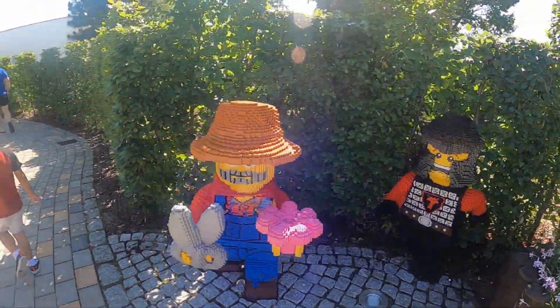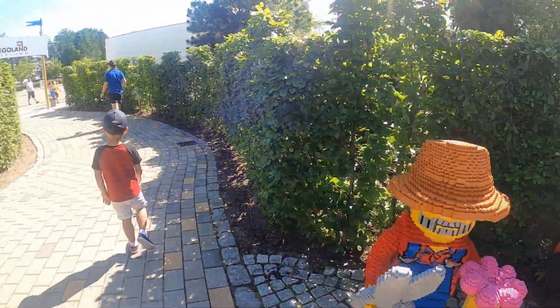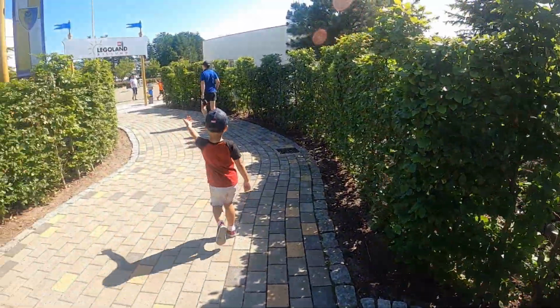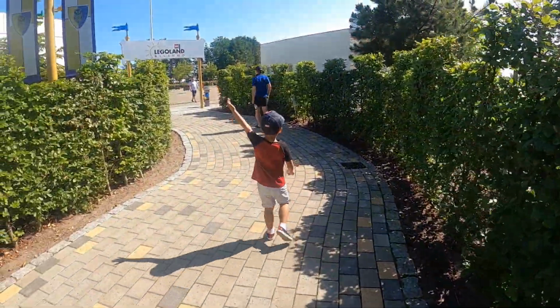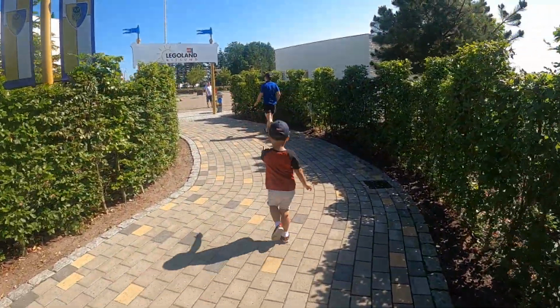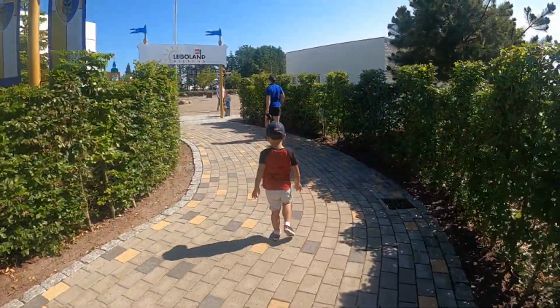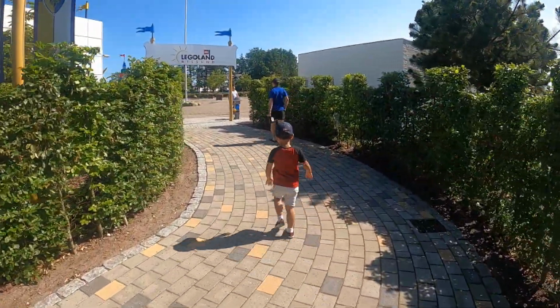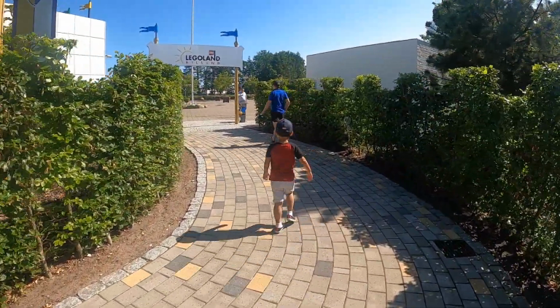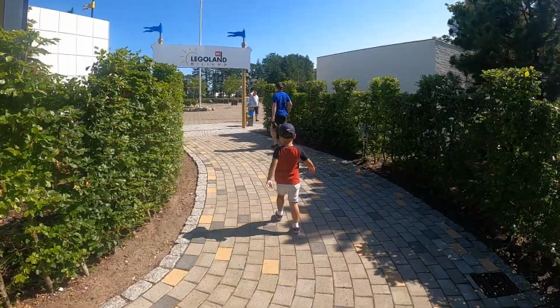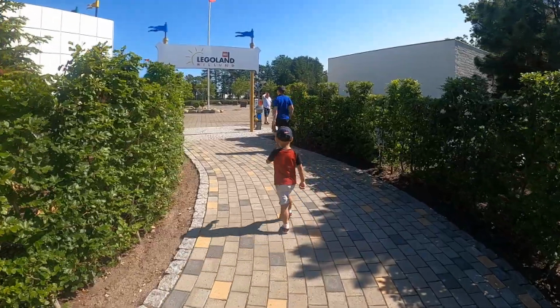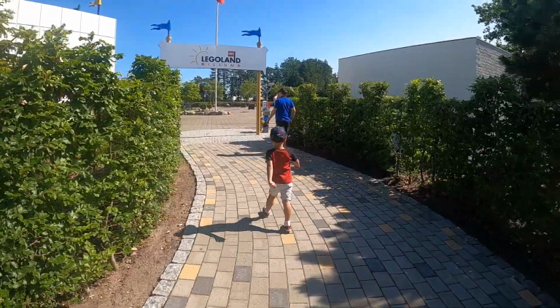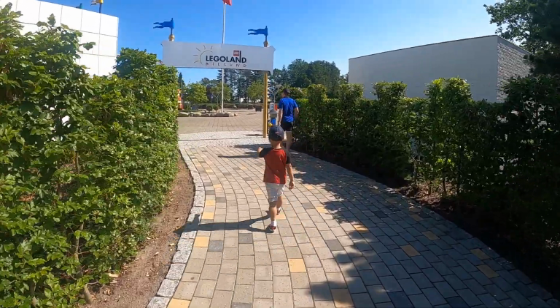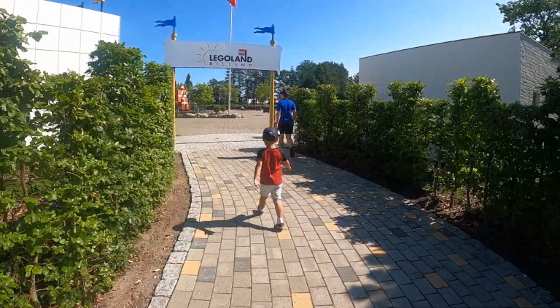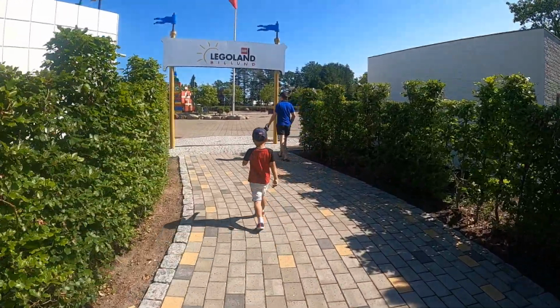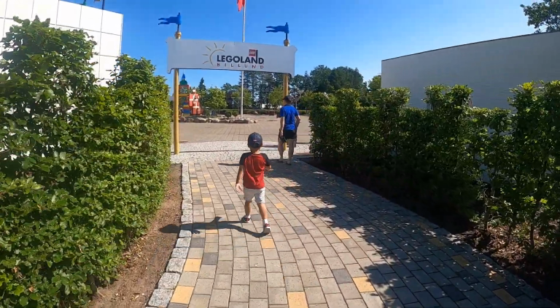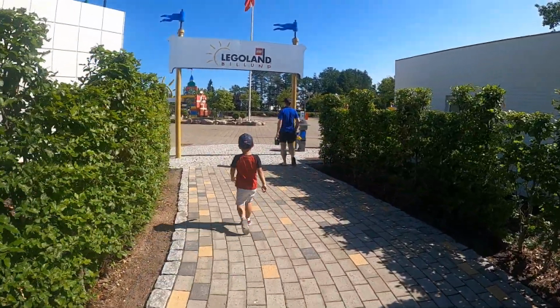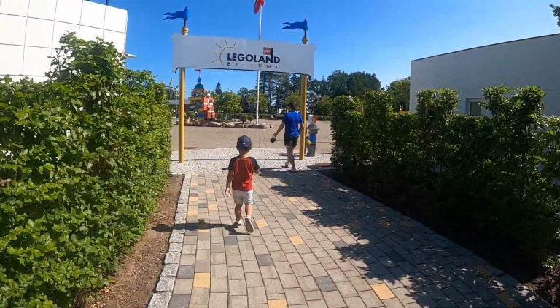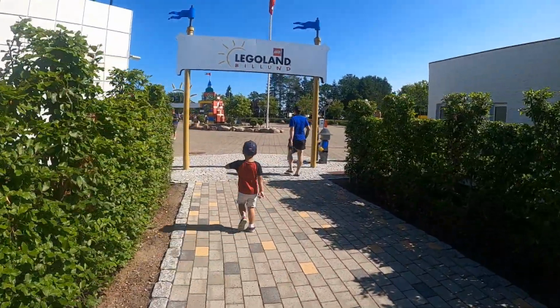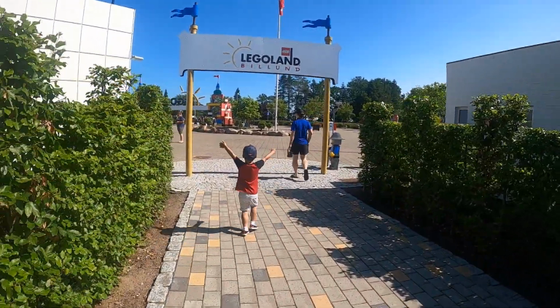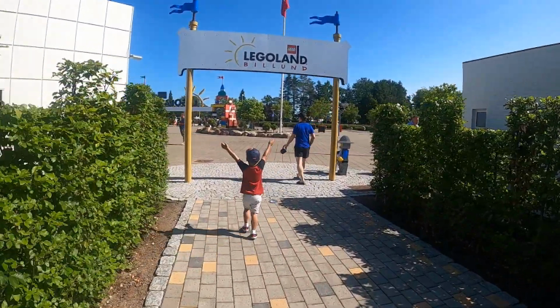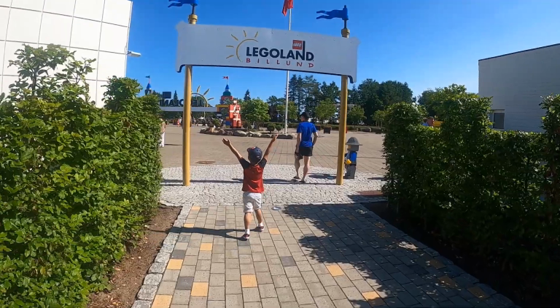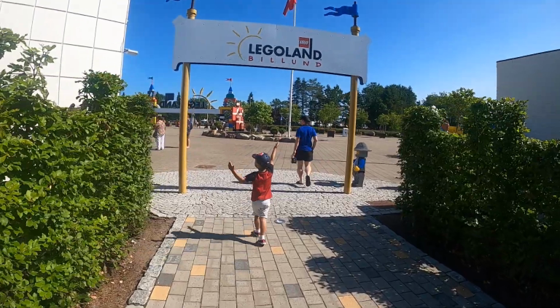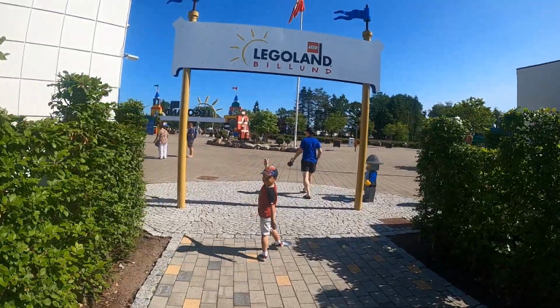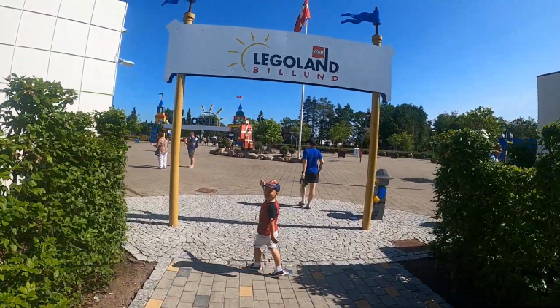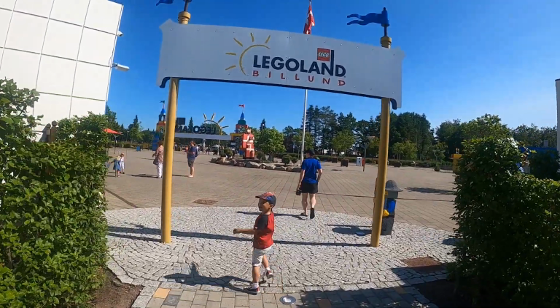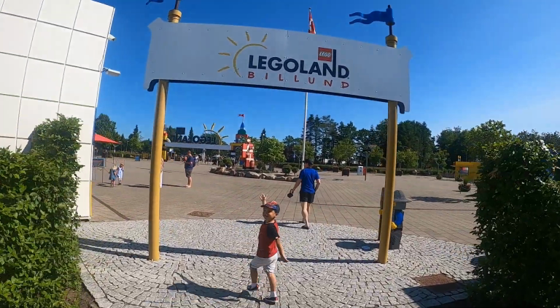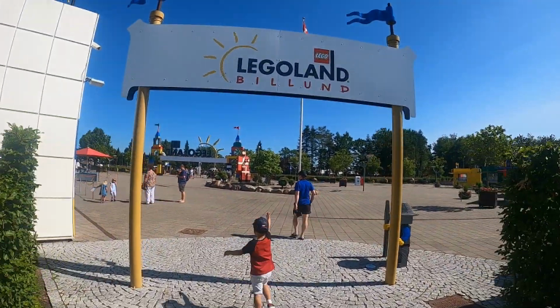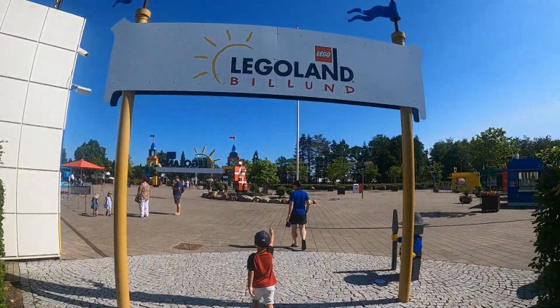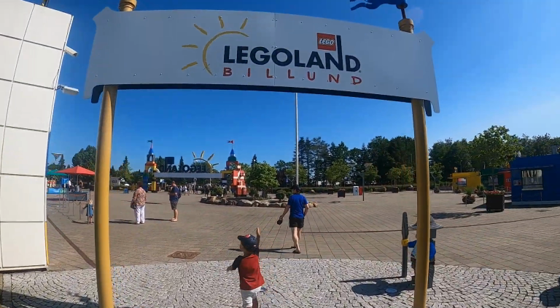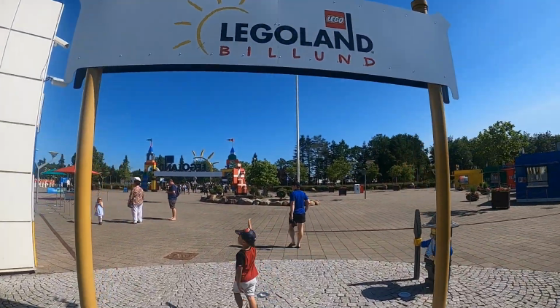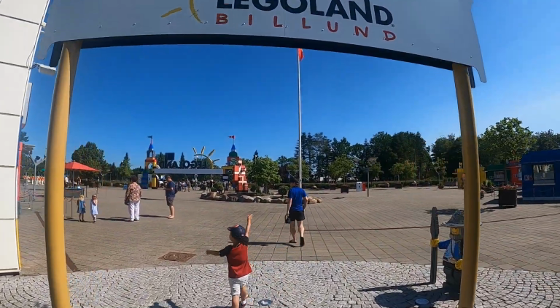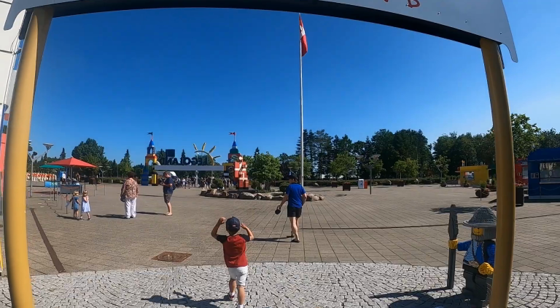Welcome to LEGOLAND! We are here at LEGOLAND! Mama, look at LEGOLAND! Mama, look at LEGOLAND!